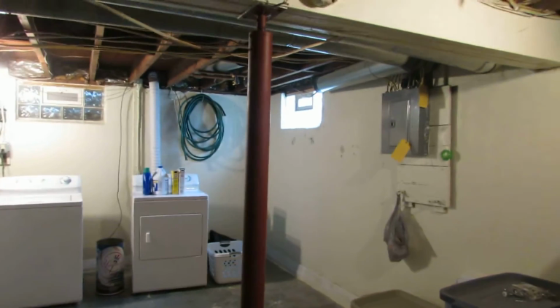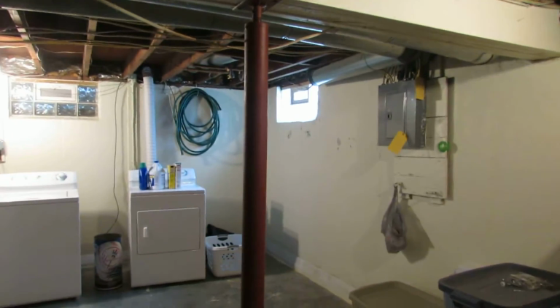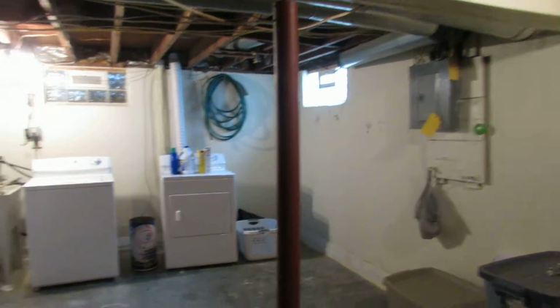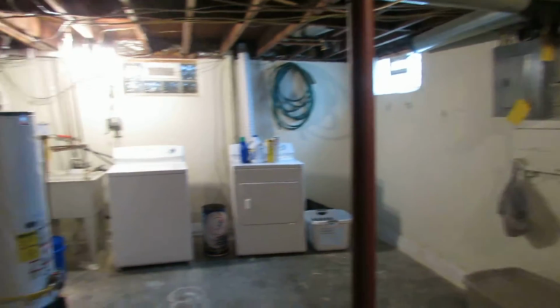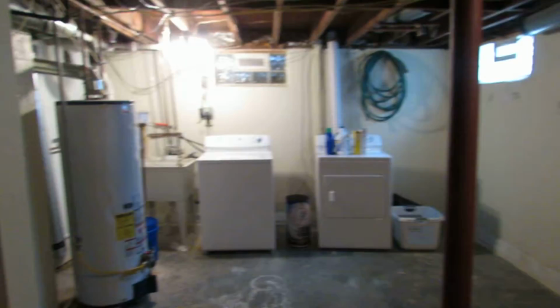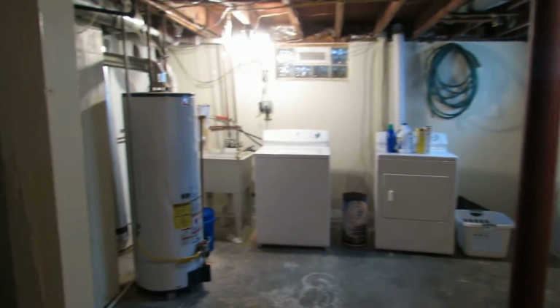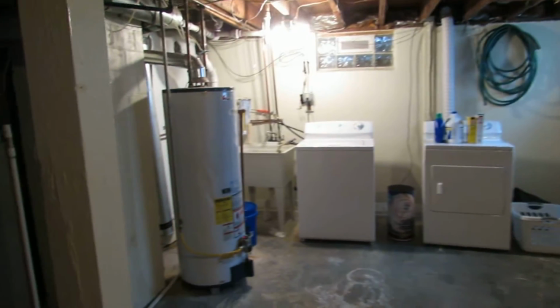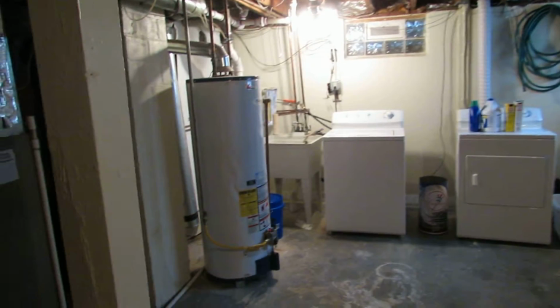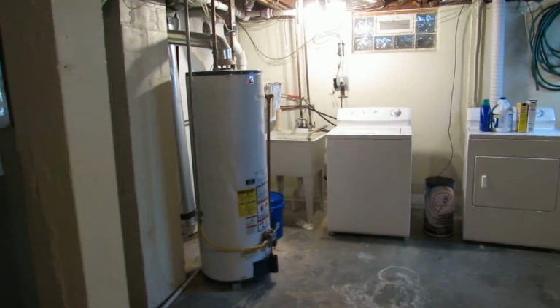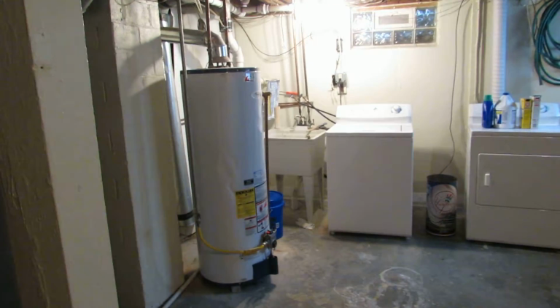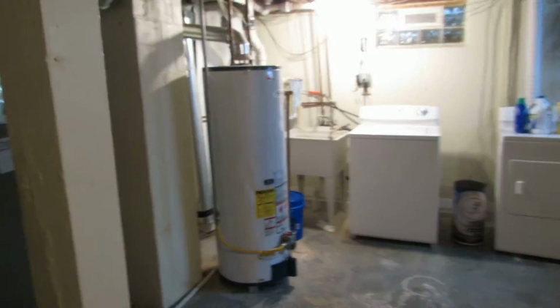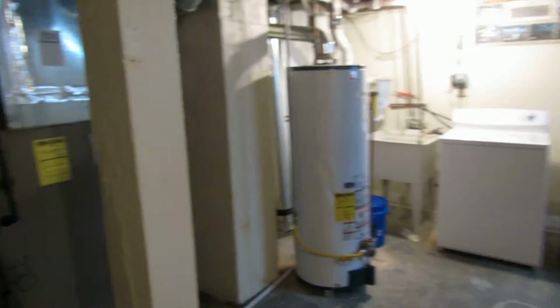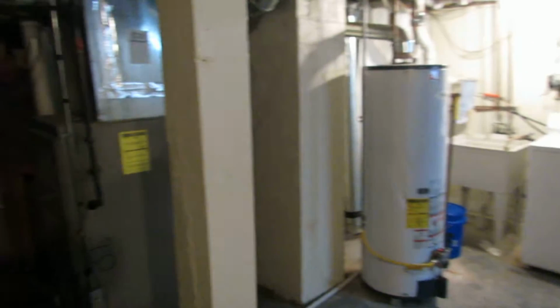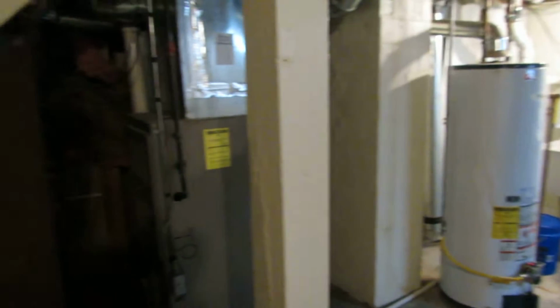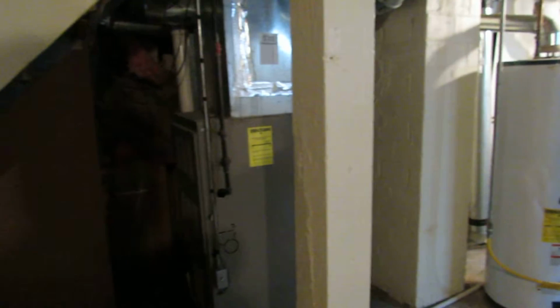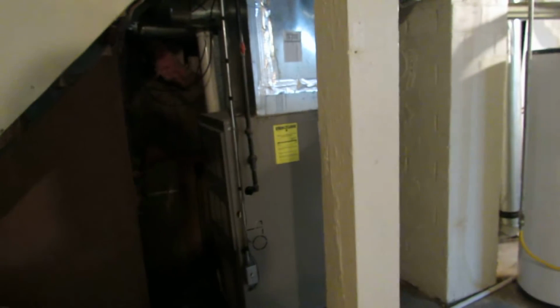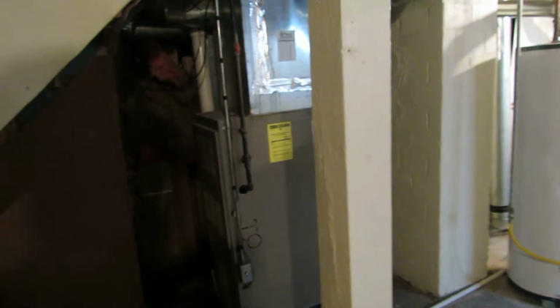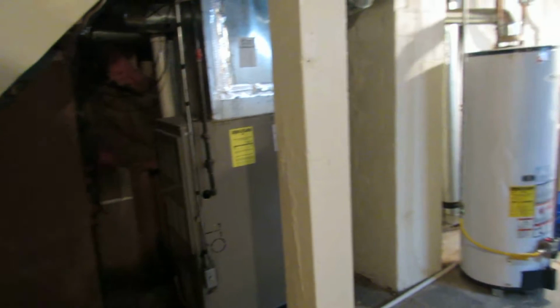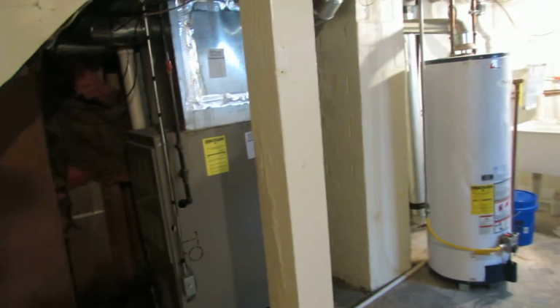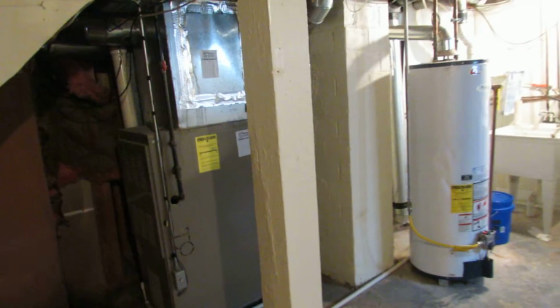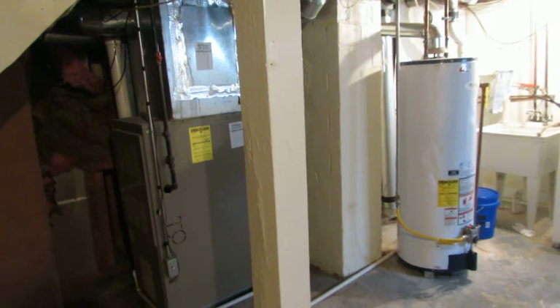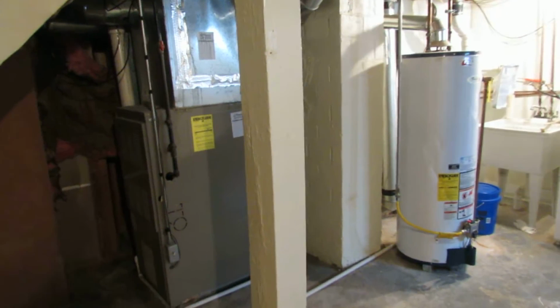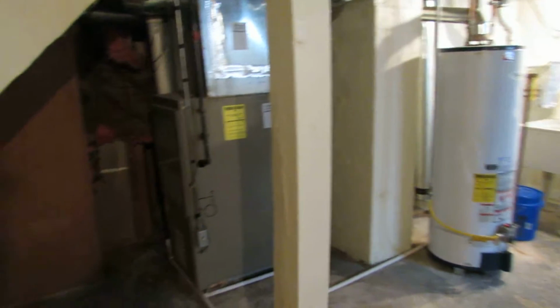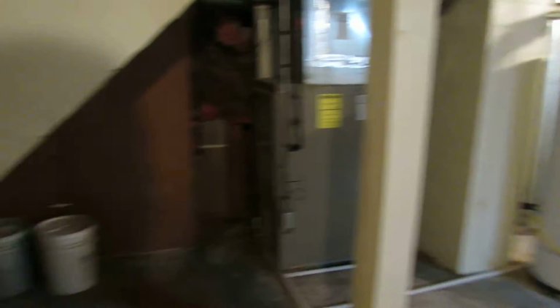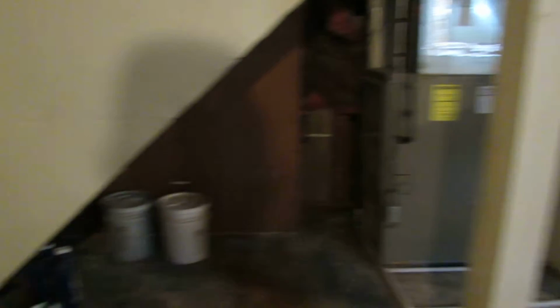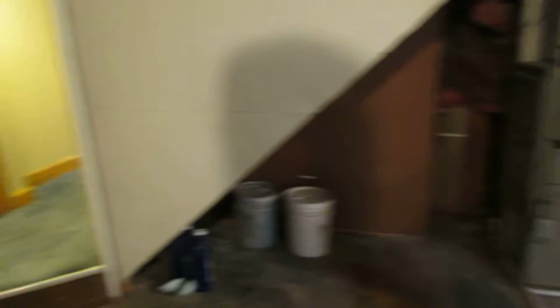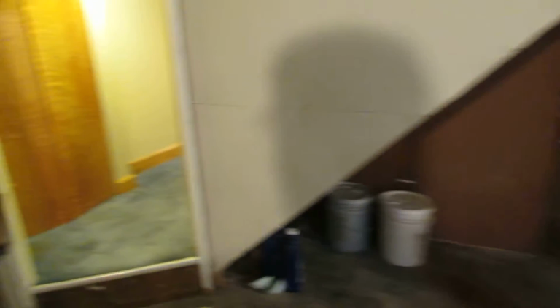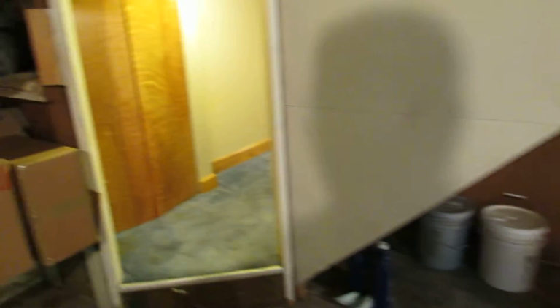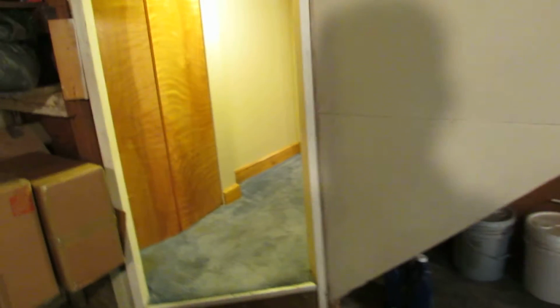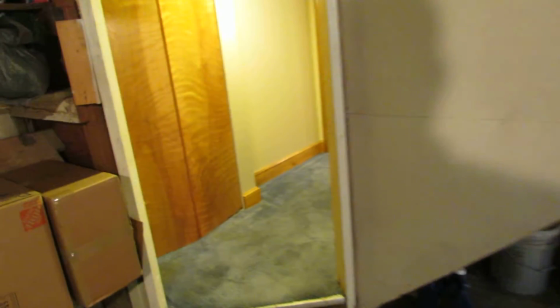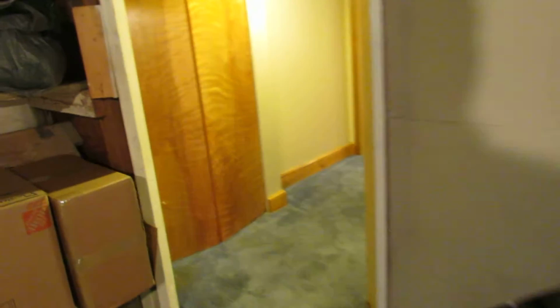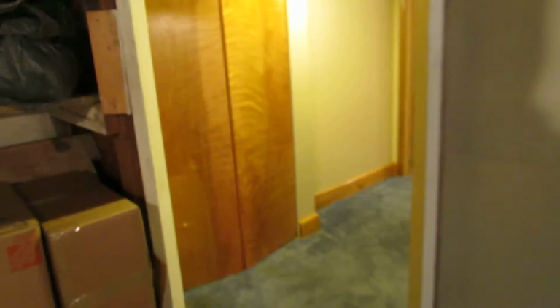The panel box is updated. Gas water heater, gas furnace. A very nice setup in the basement down here.